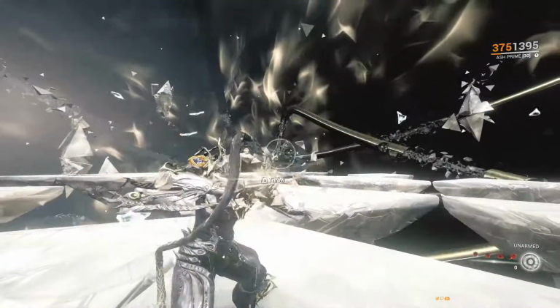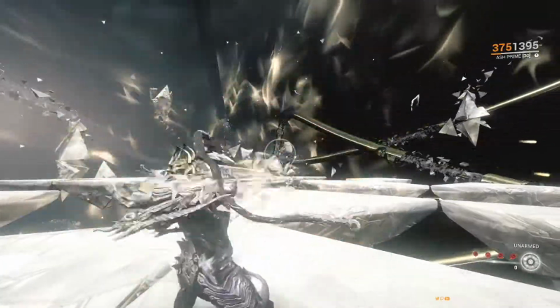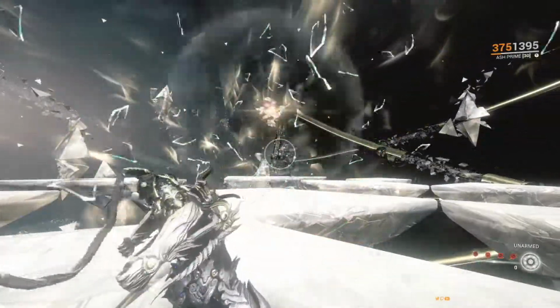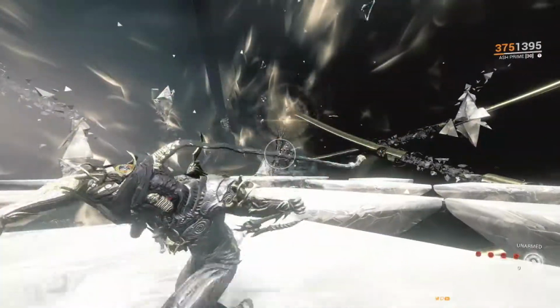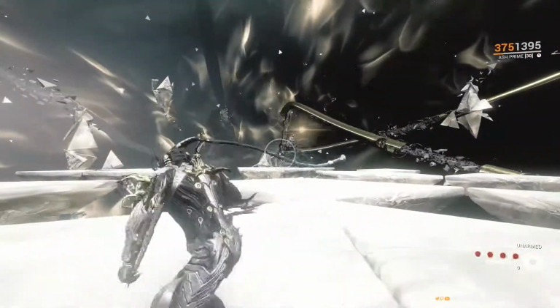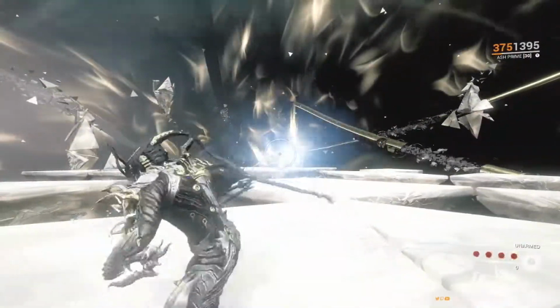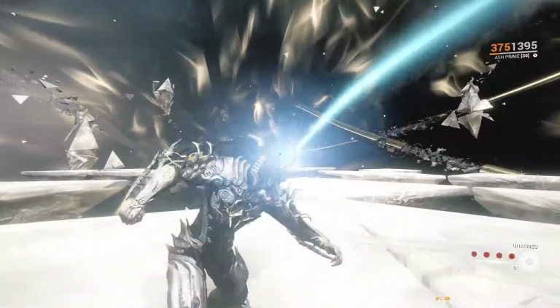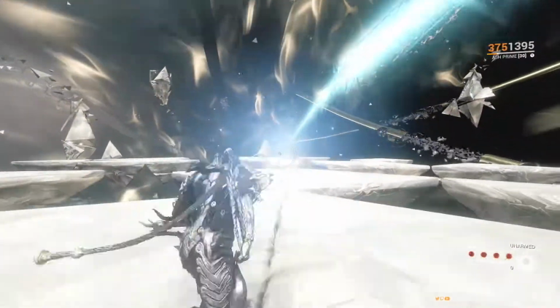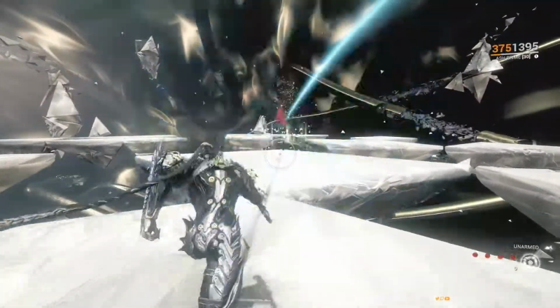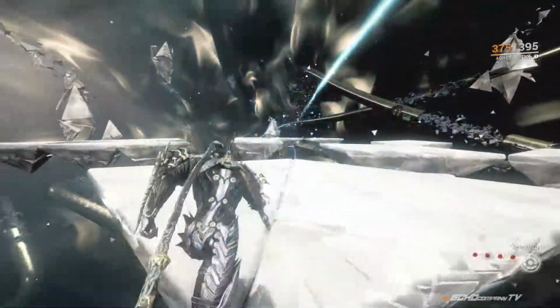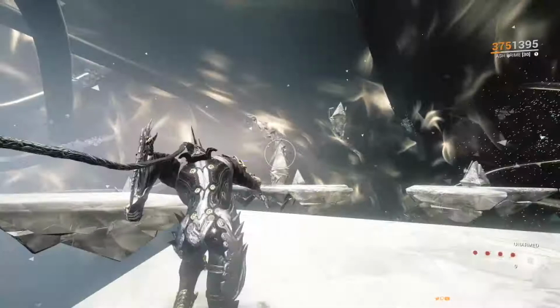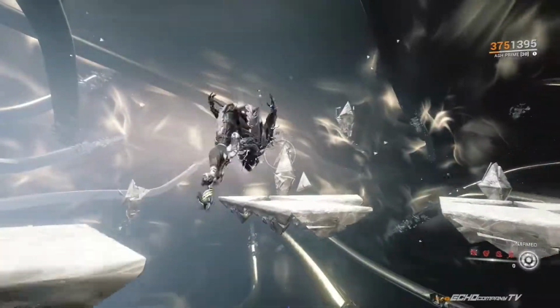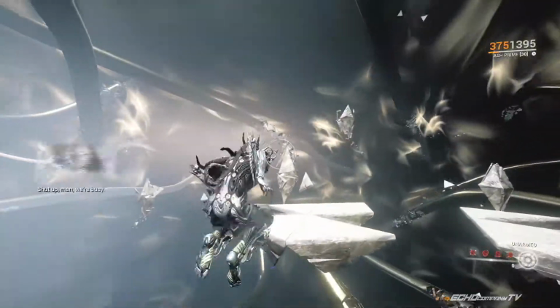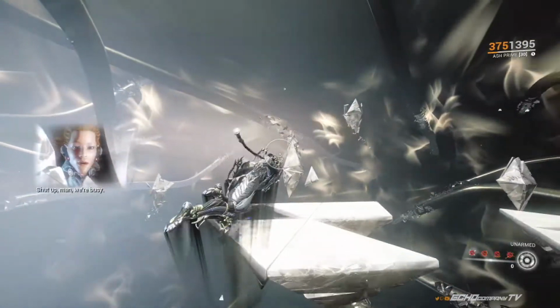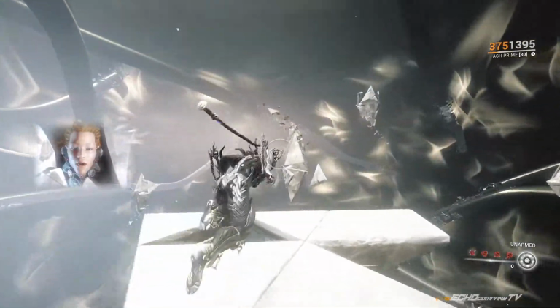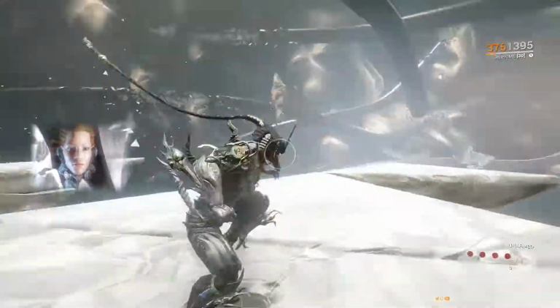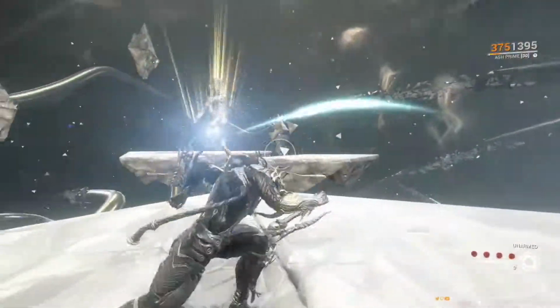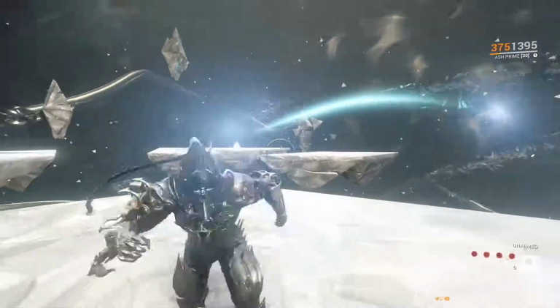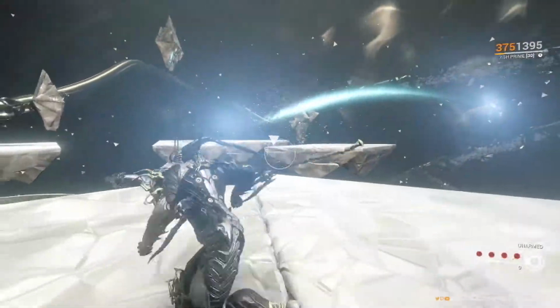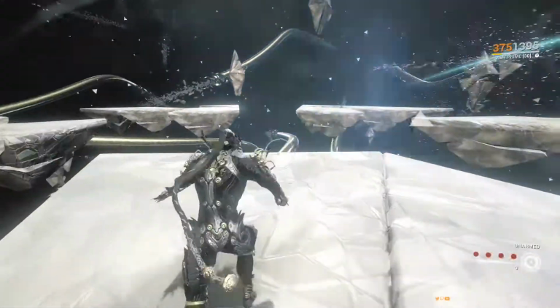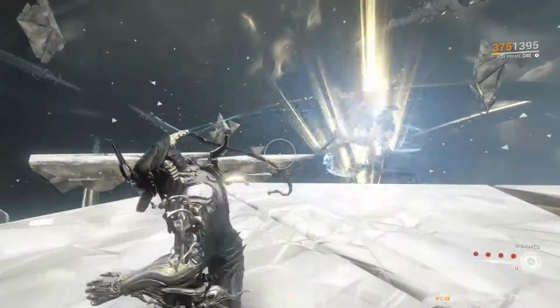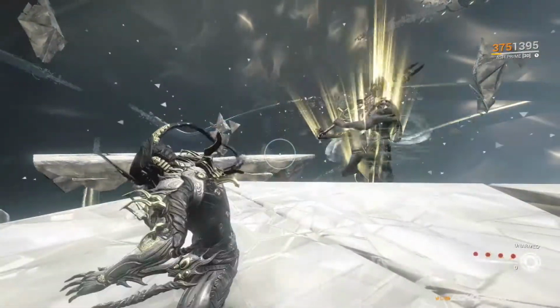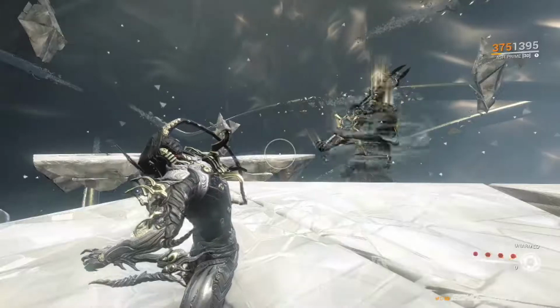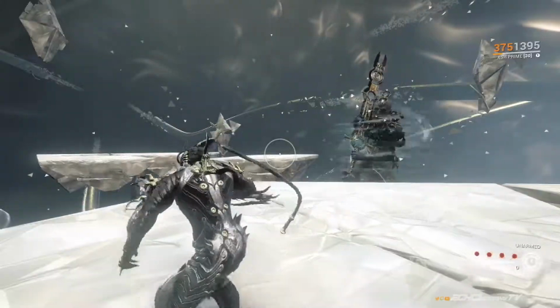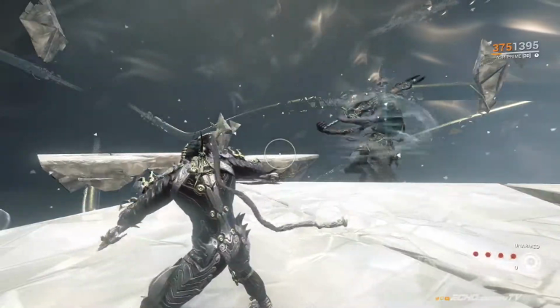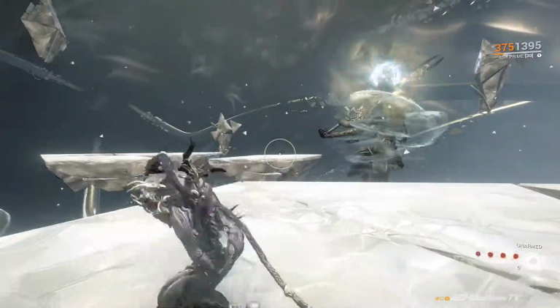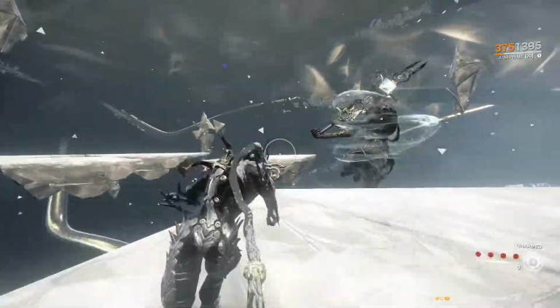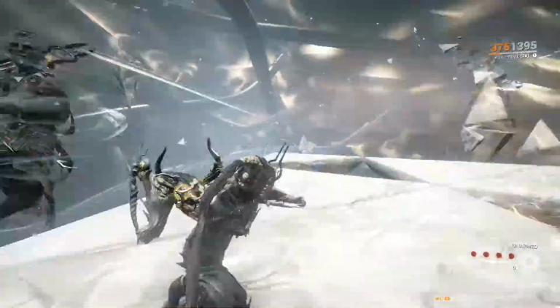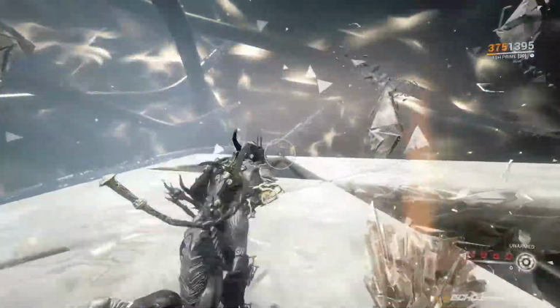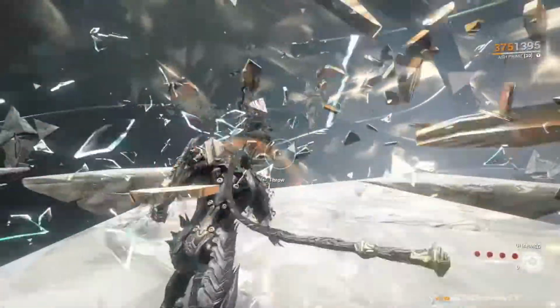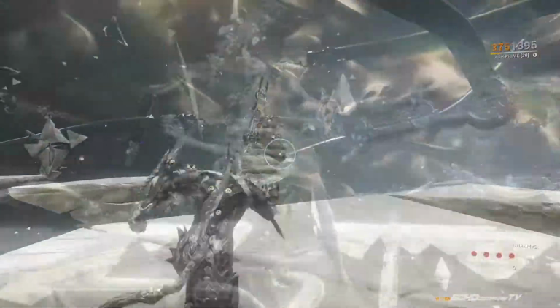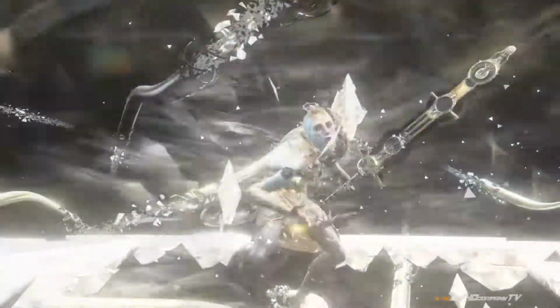Once he takes enough damage, it'll move on to the next wave of the boss fight. There are three waves of this fight. On the second wave he will begin to teleport, and on the third wave he will also teleport more often but will also toss more glass shards at you.